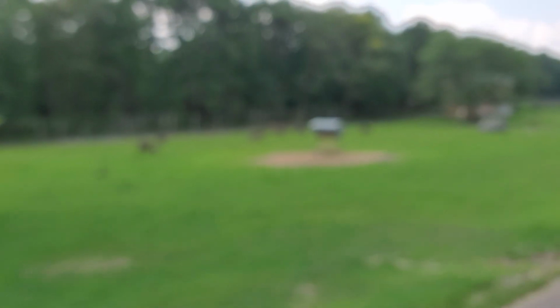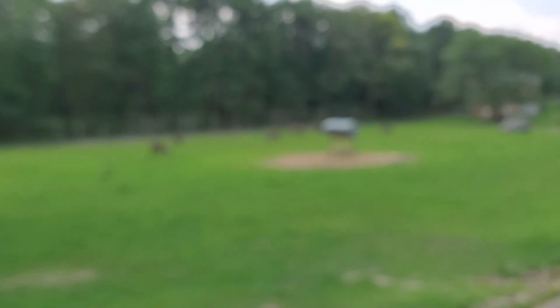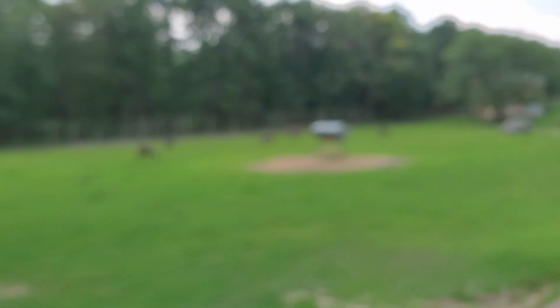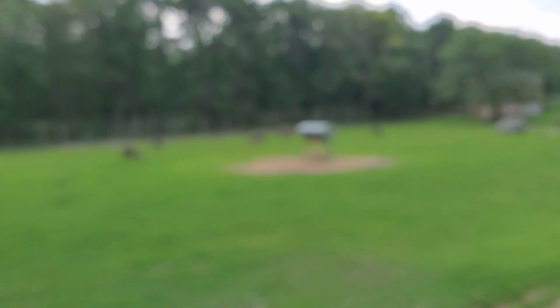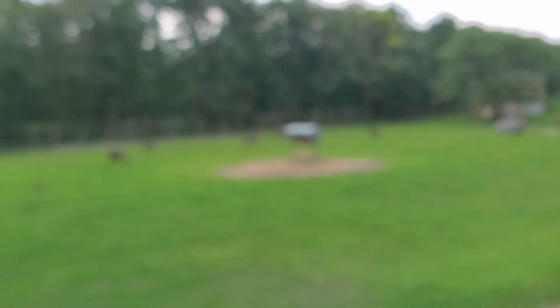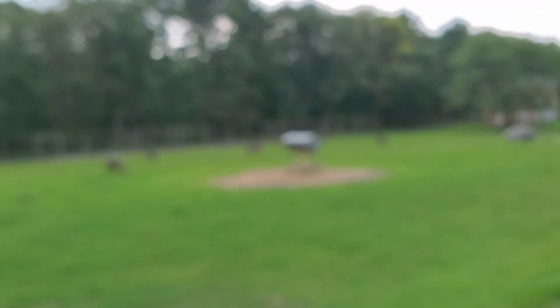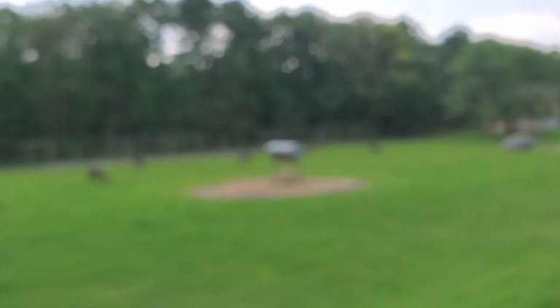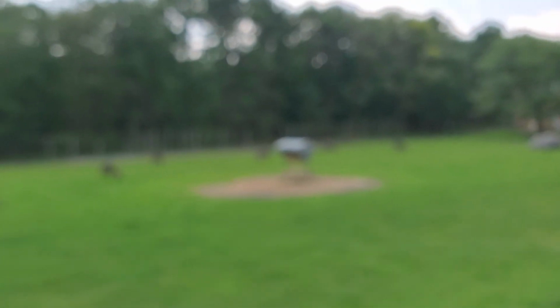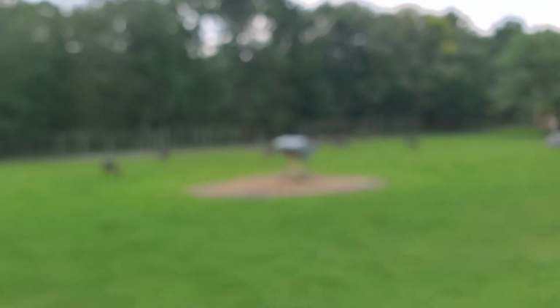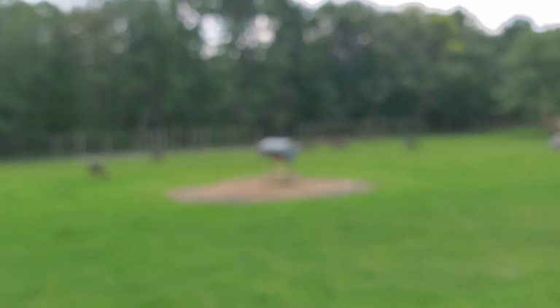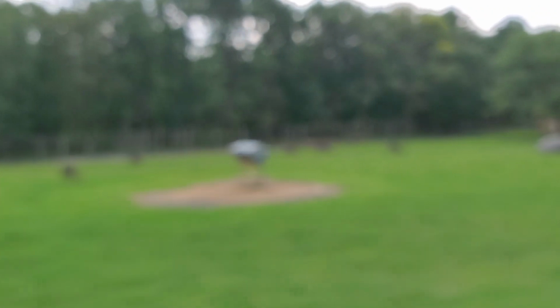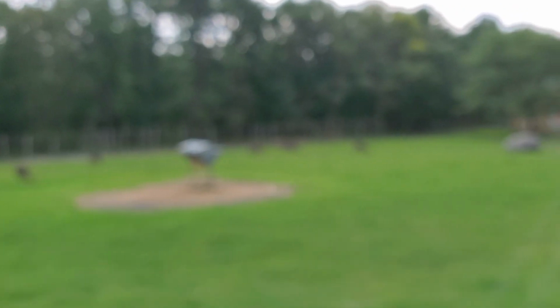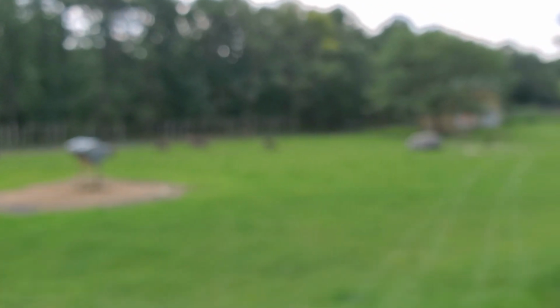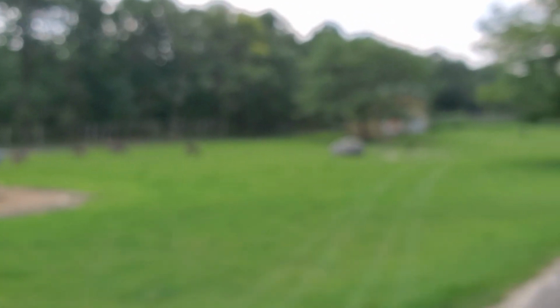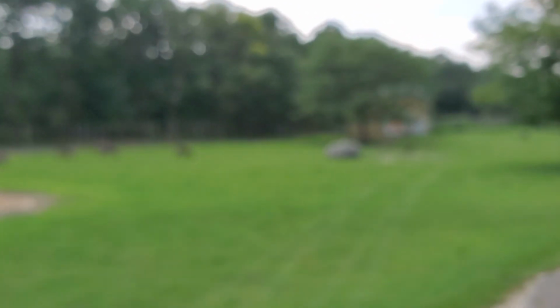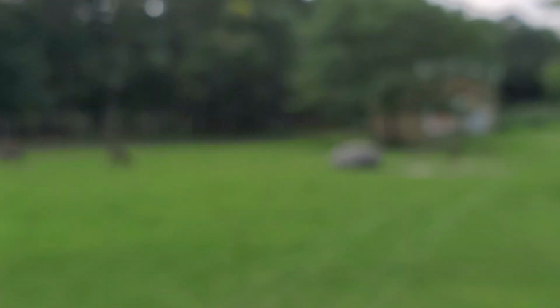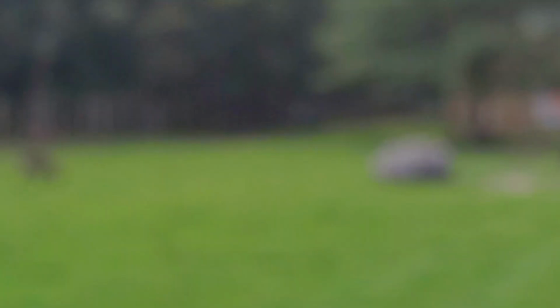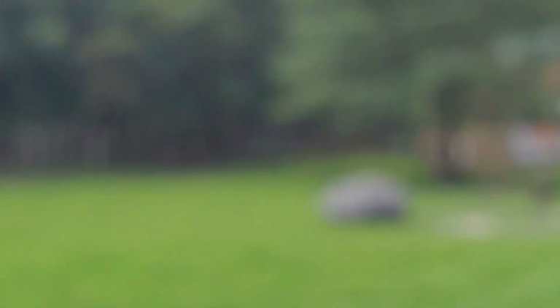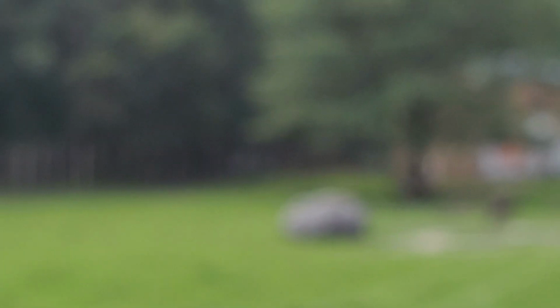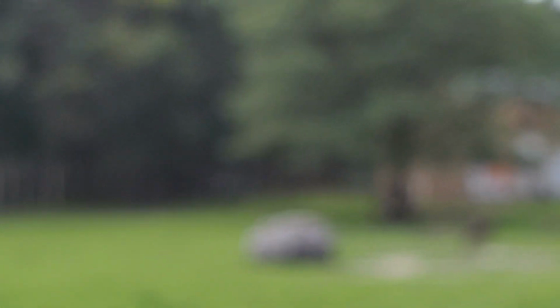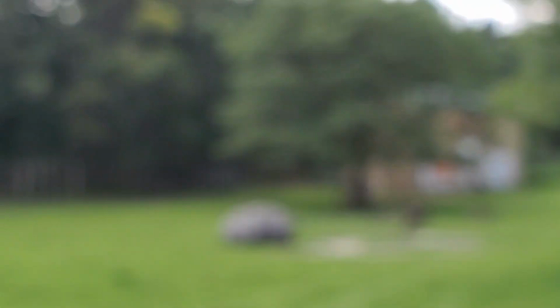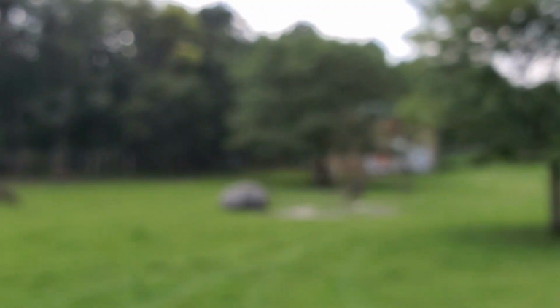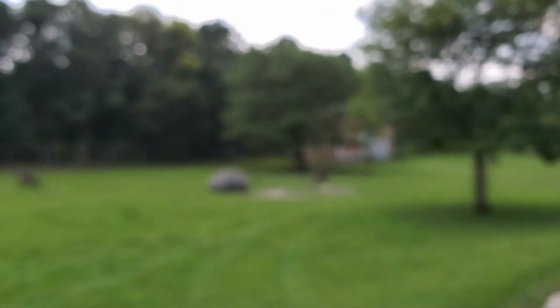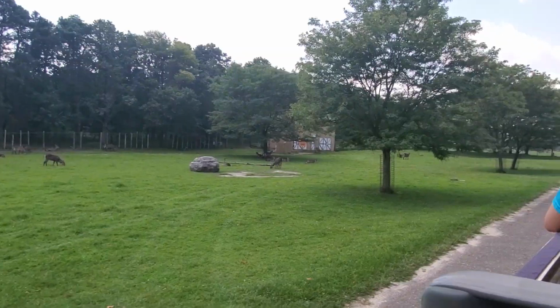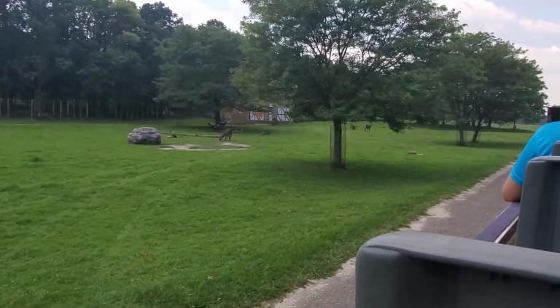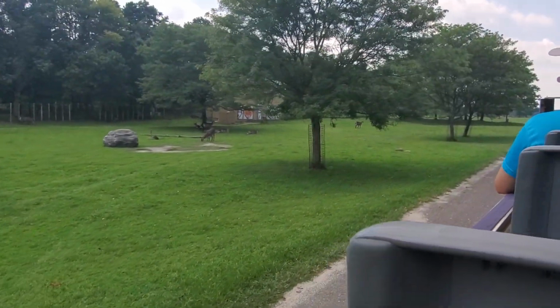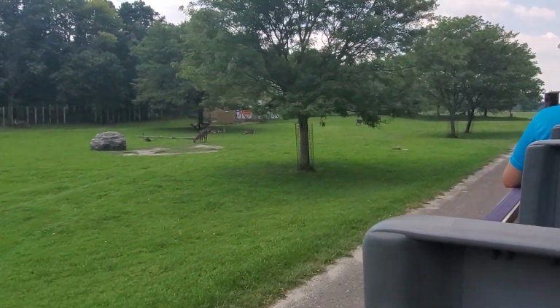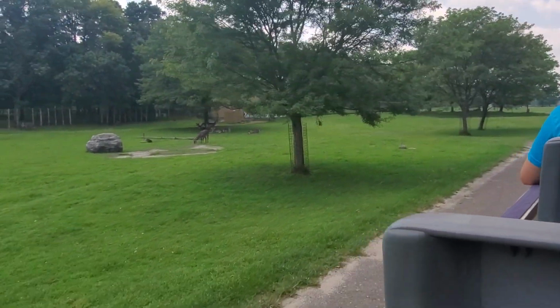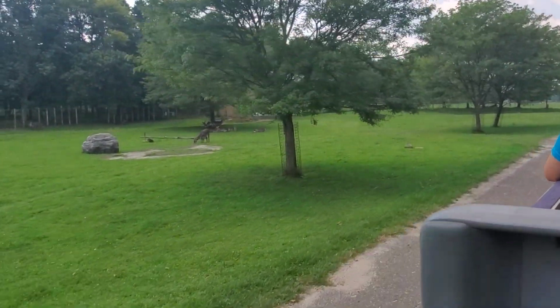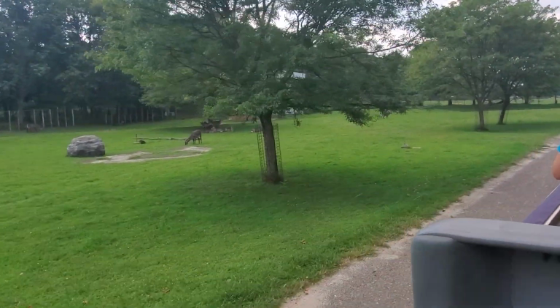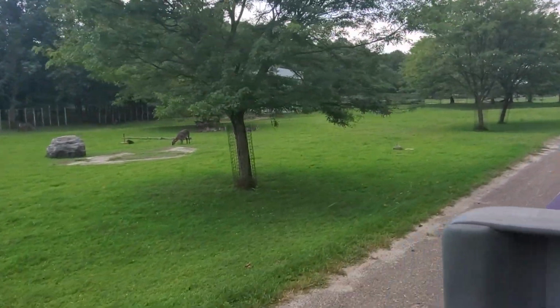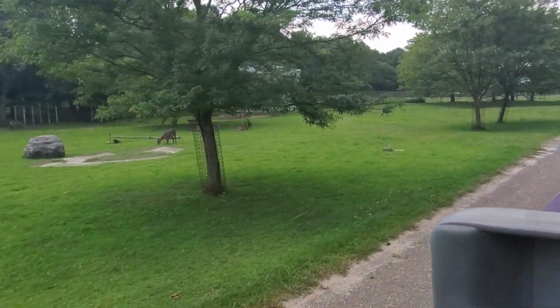The waterbuck are on the left side. They're known for the white markings on their rump area. They live a very sedentary lifestyle involving little to no physical activity — so if they were people, they'd be binge-watching on Netflix.